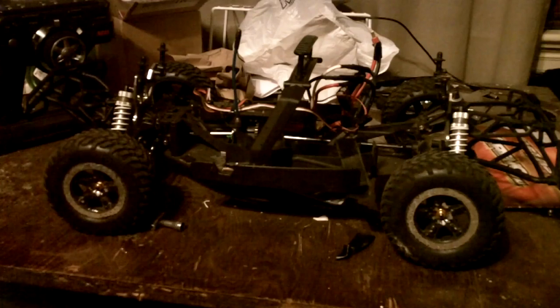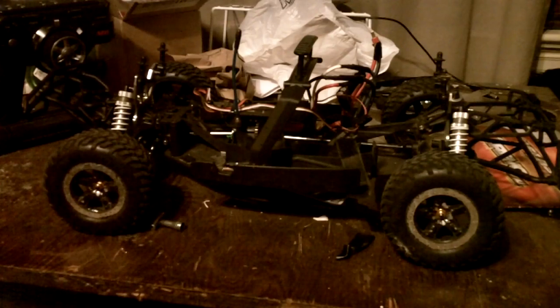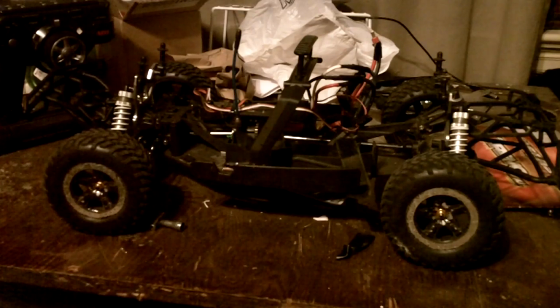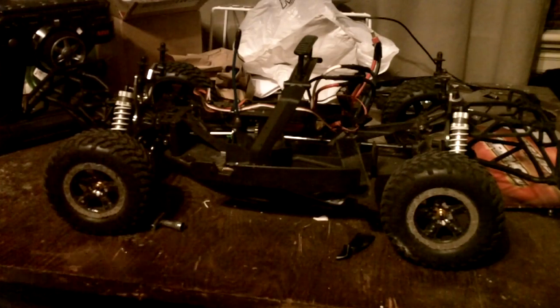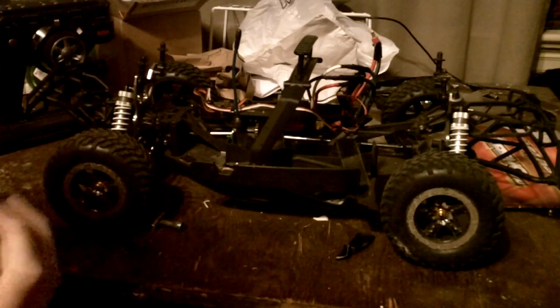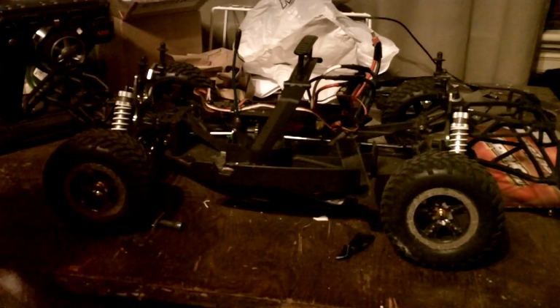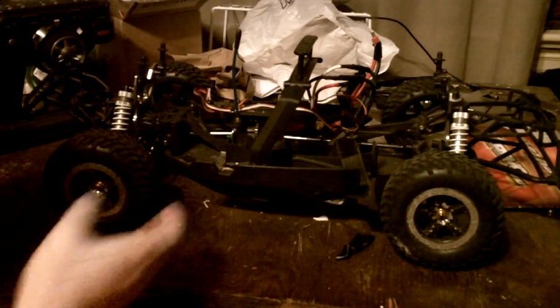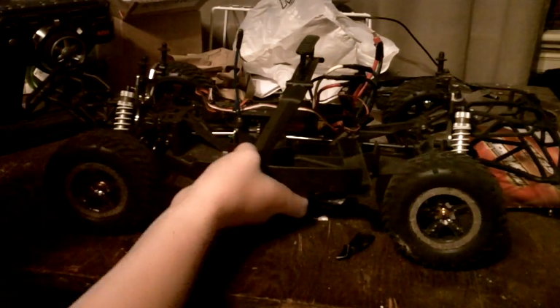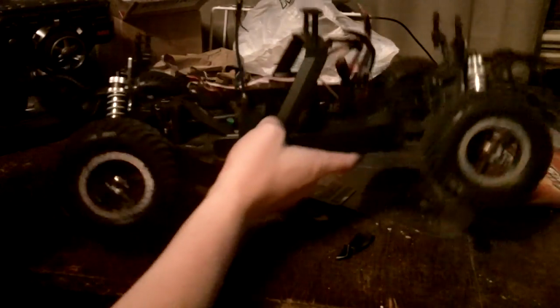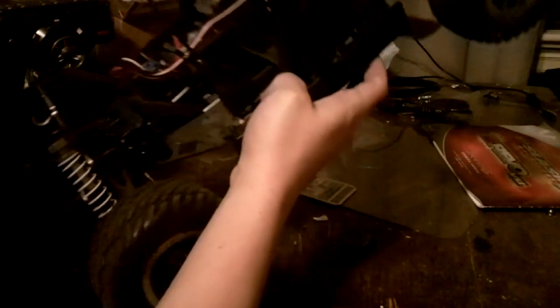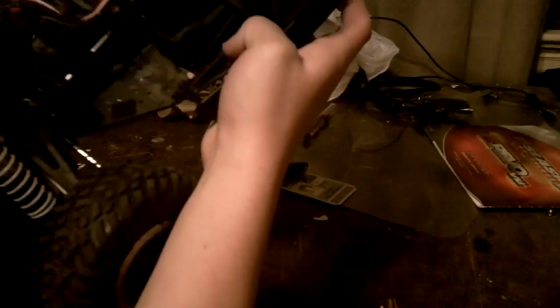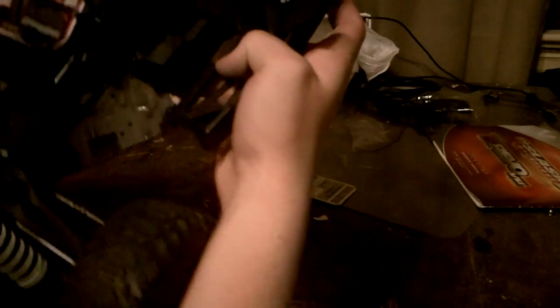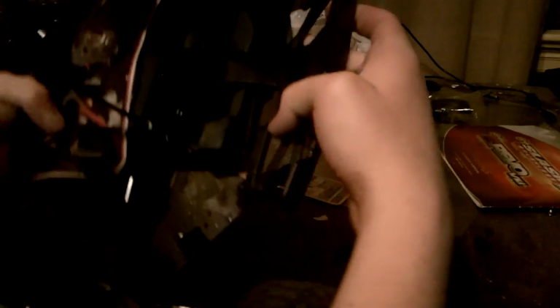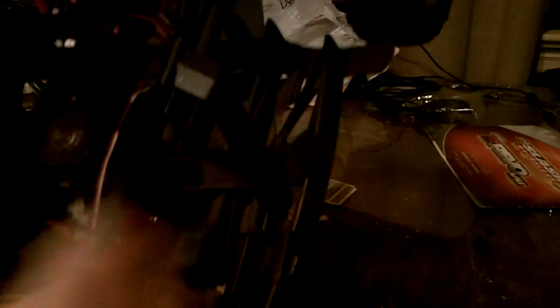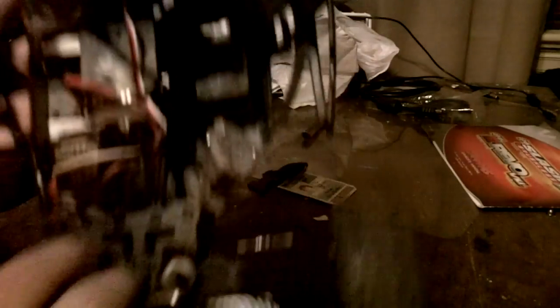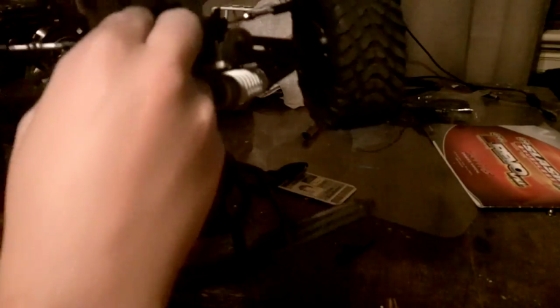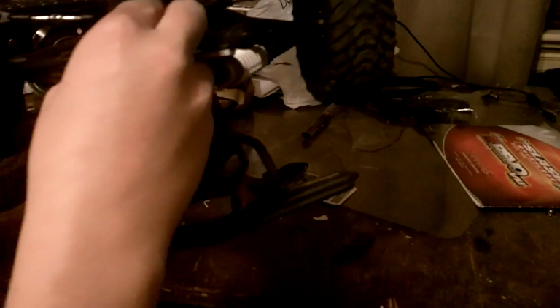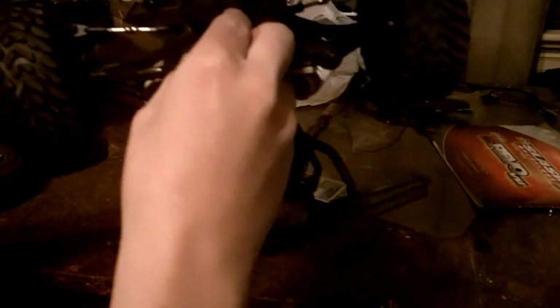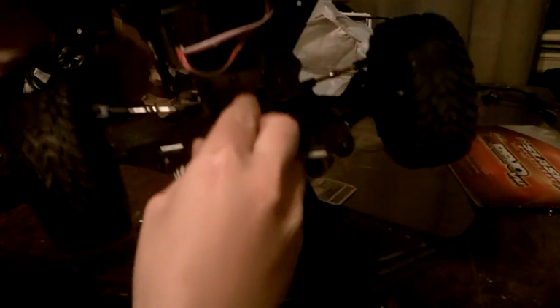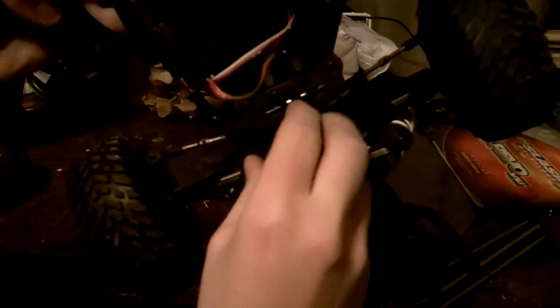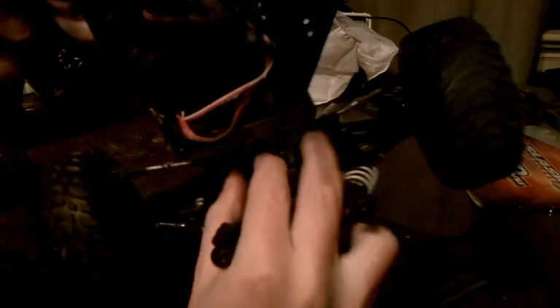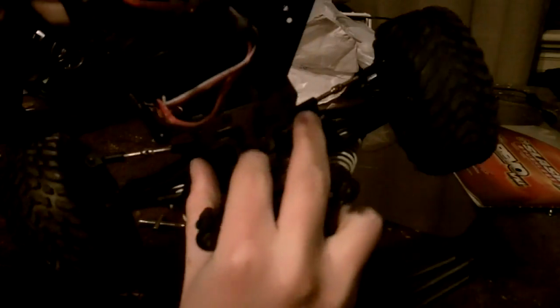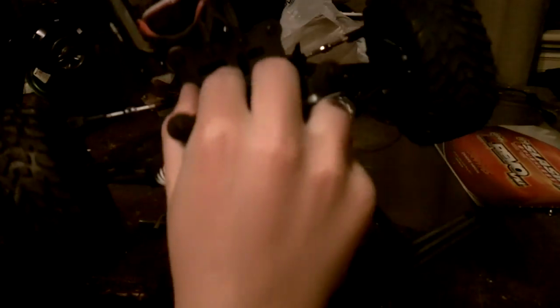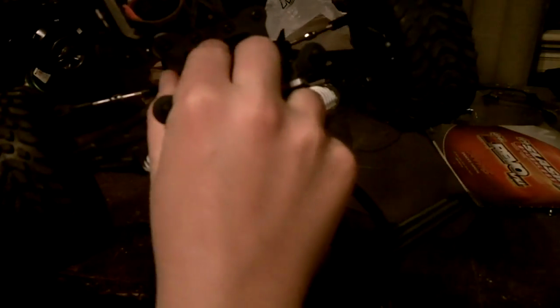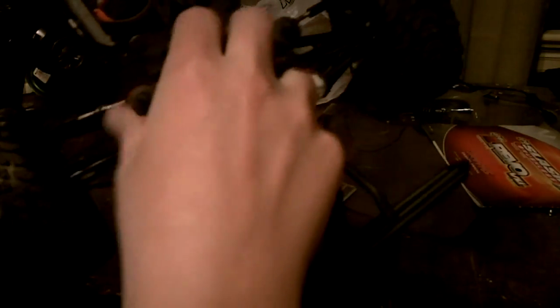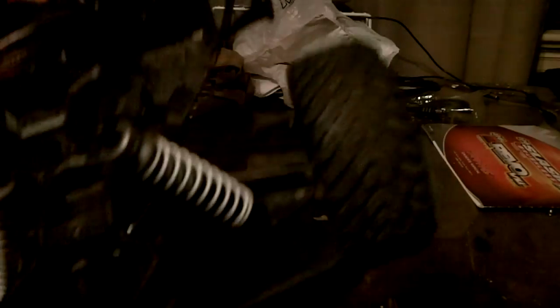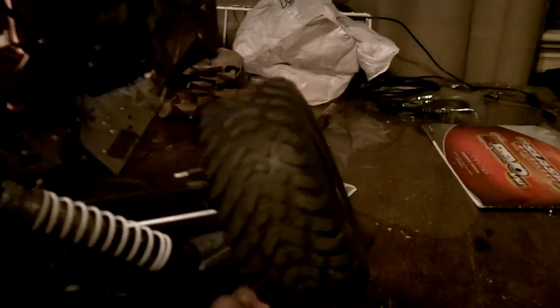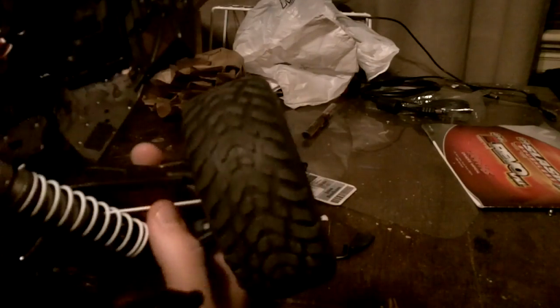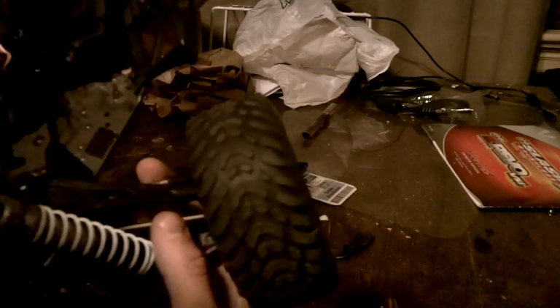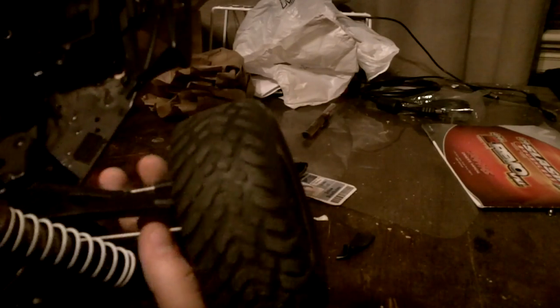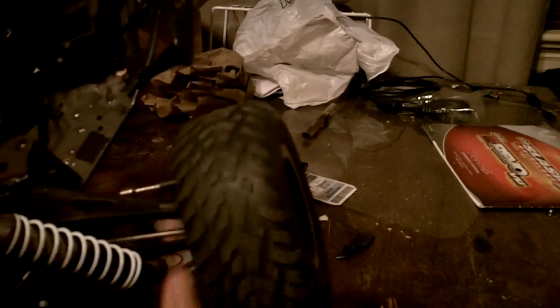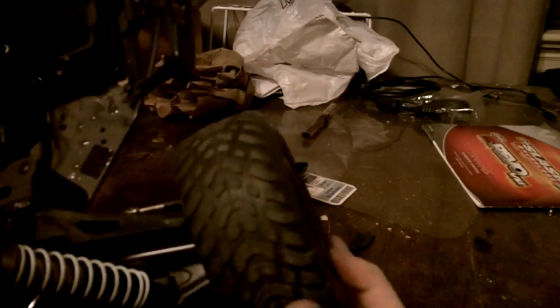Hey y'all, this is just an update. I got my Ofna, I got it put together. If you look here, the STRC — I got the dog bun.